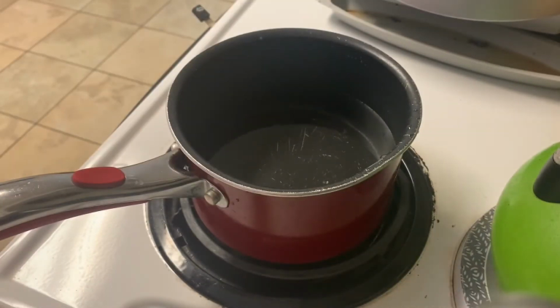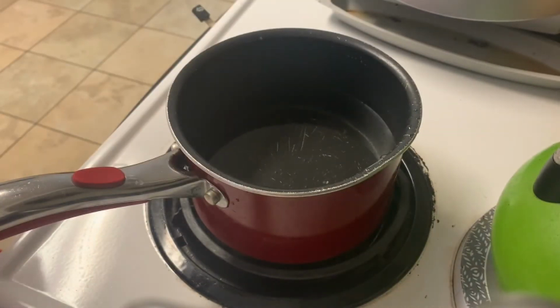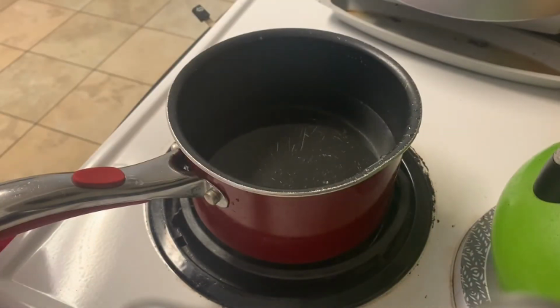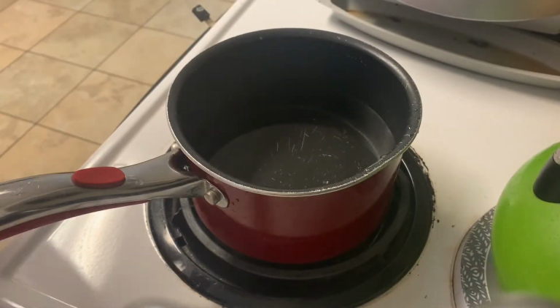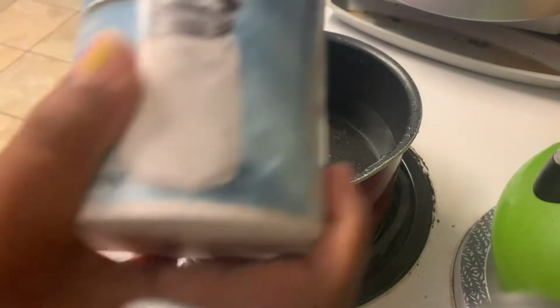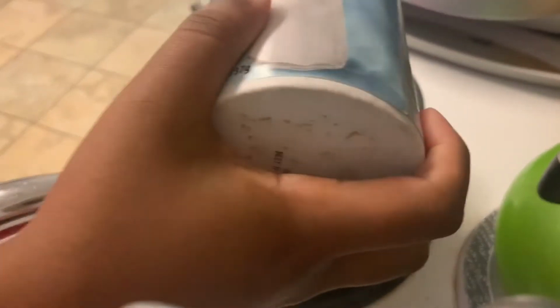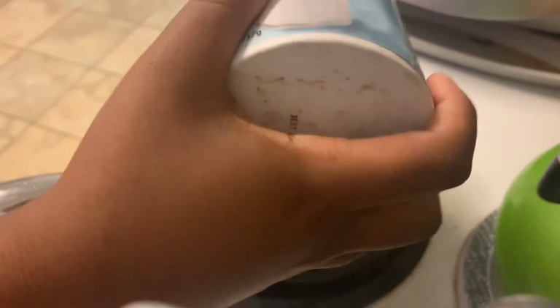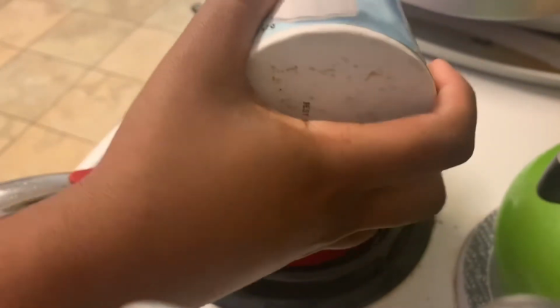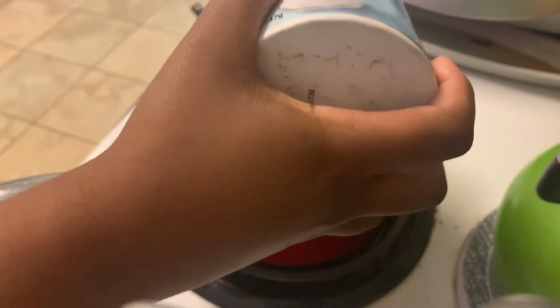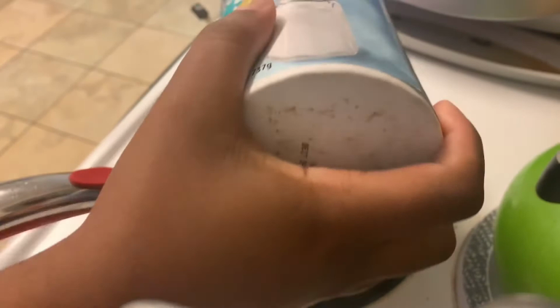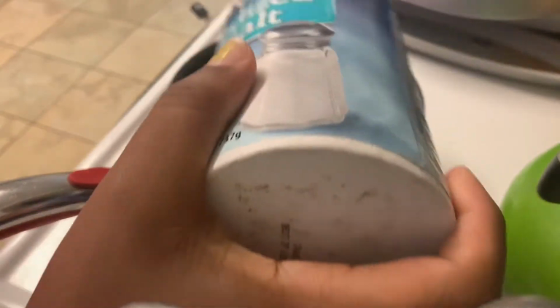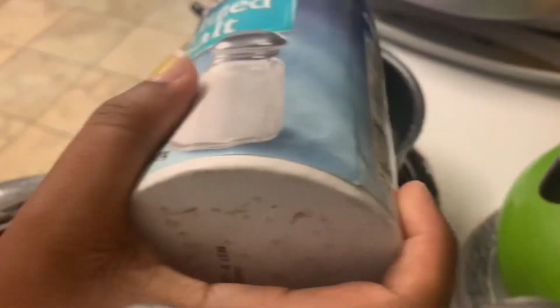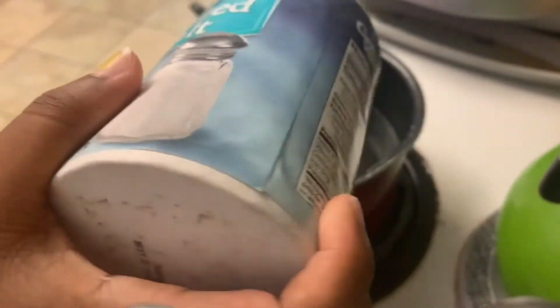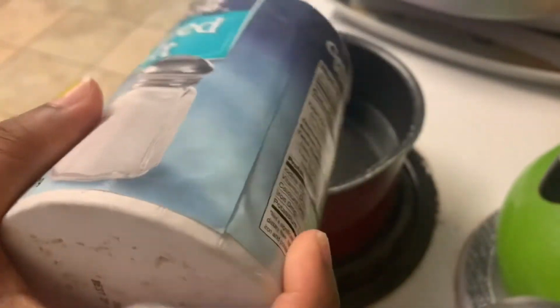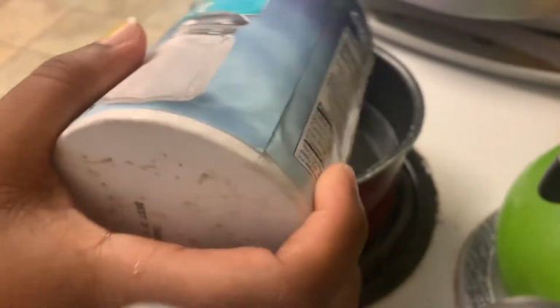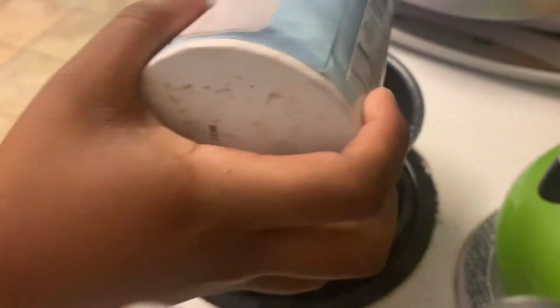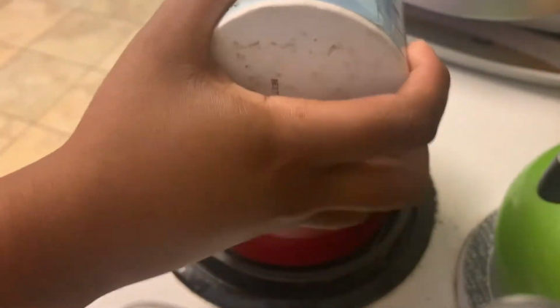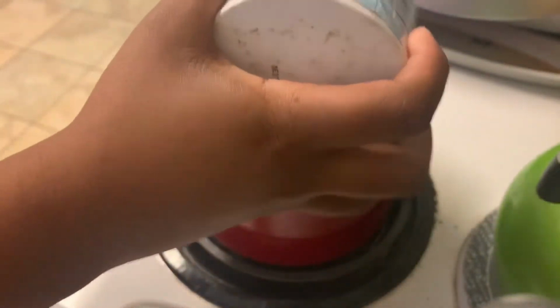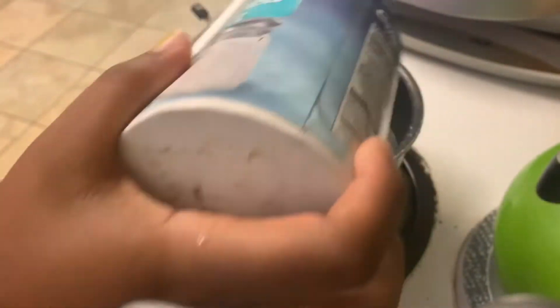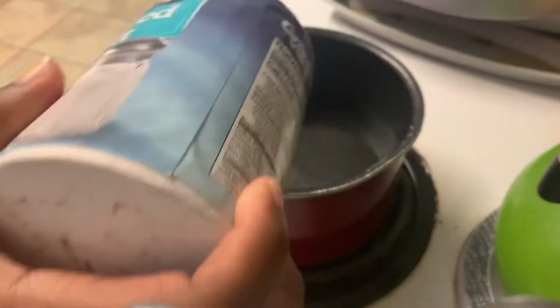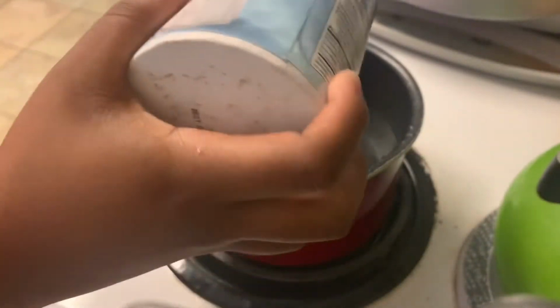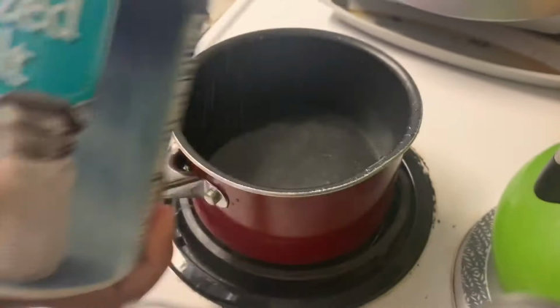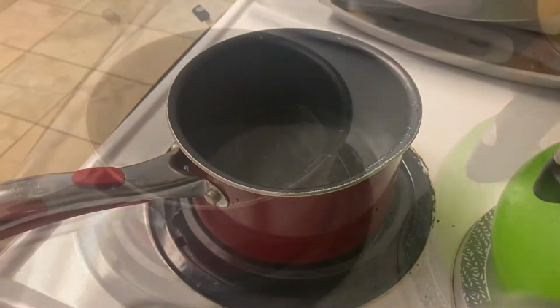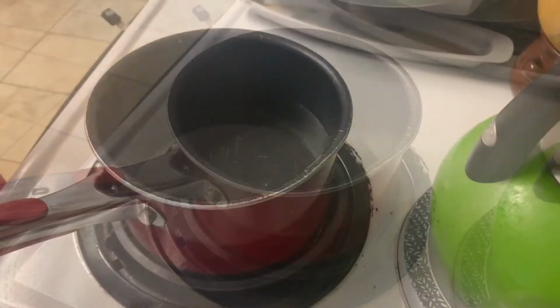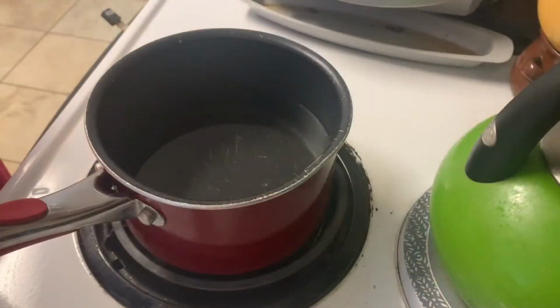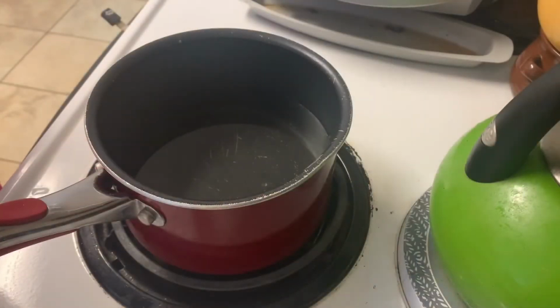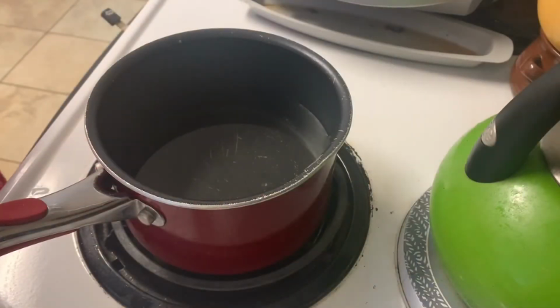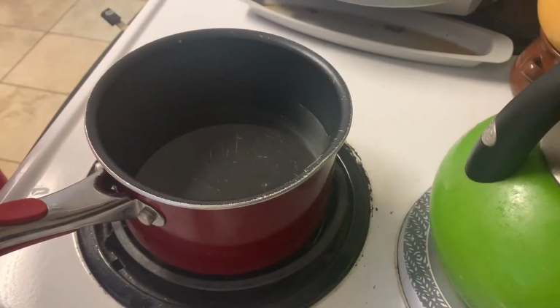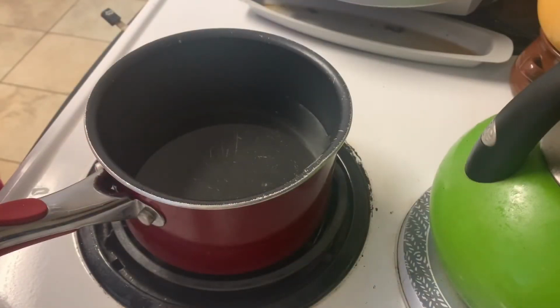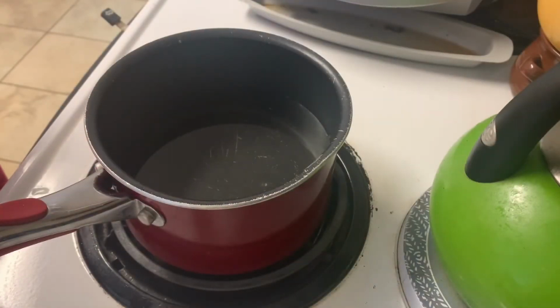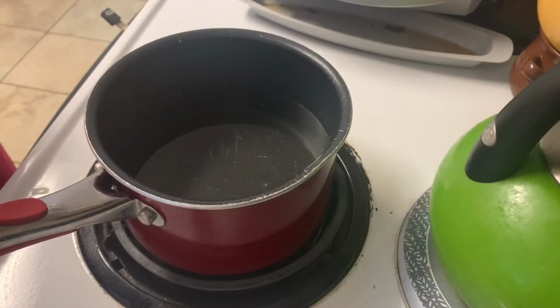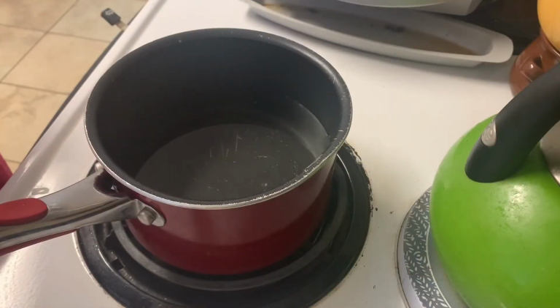All right, so here I'm gonna add some salt. He said to add like two tablespoons of salt, but I'm just gonna dip it in because we ain't doing all this measuring stuff. So as you can see I'm just pouring this salt in.